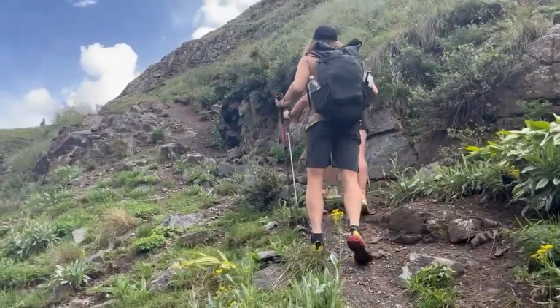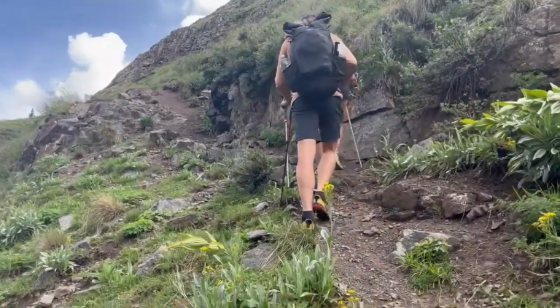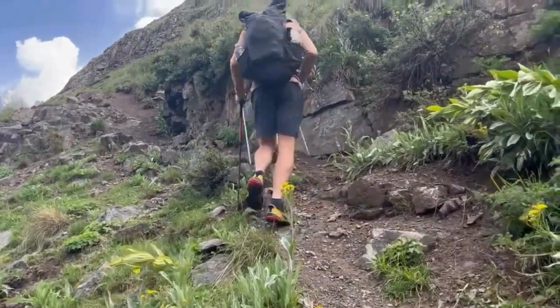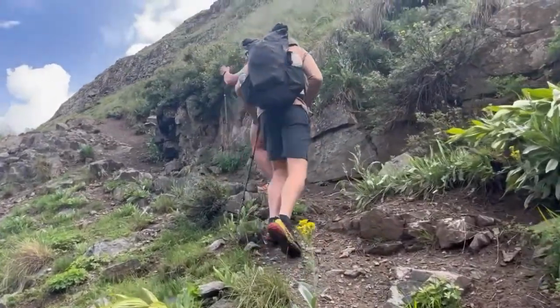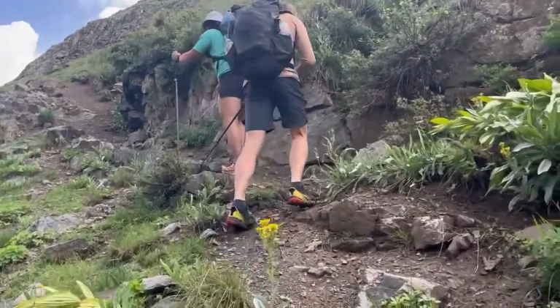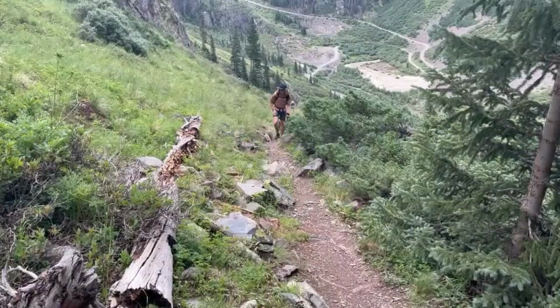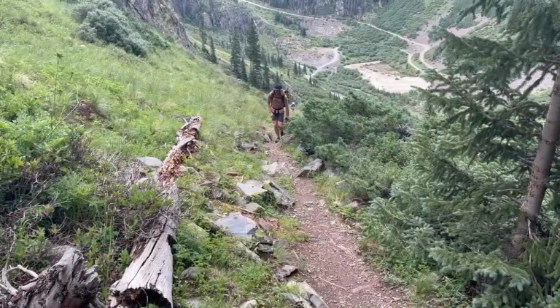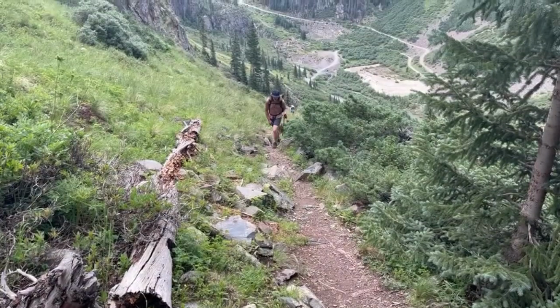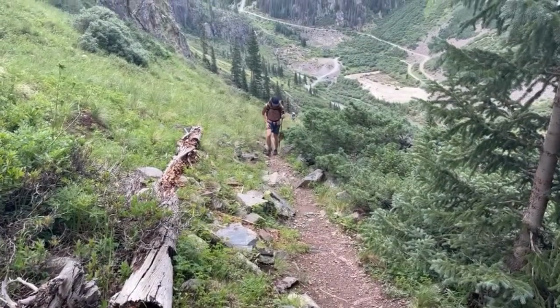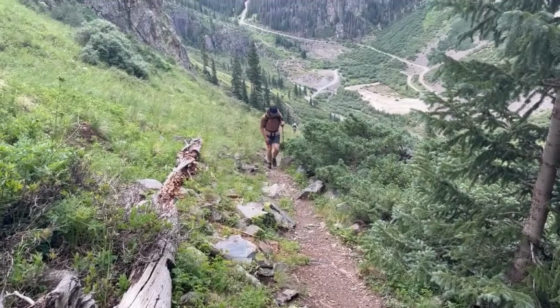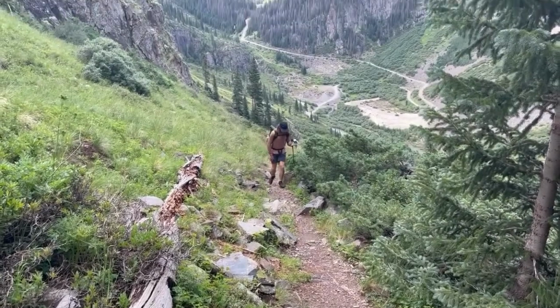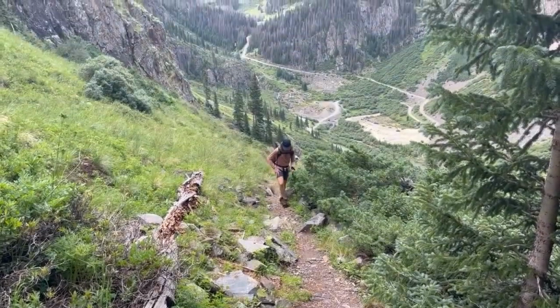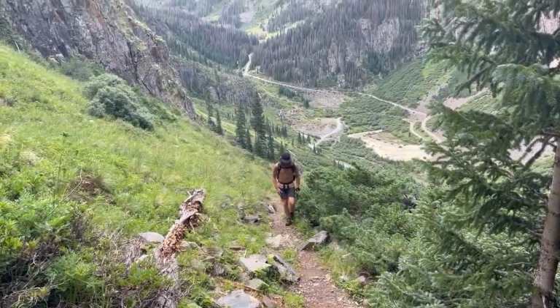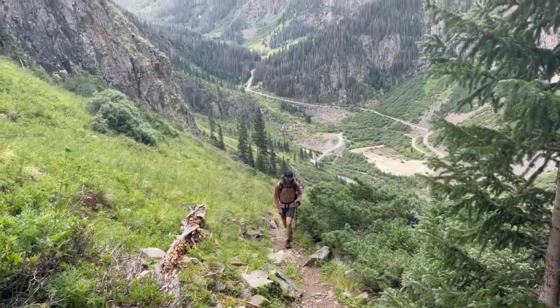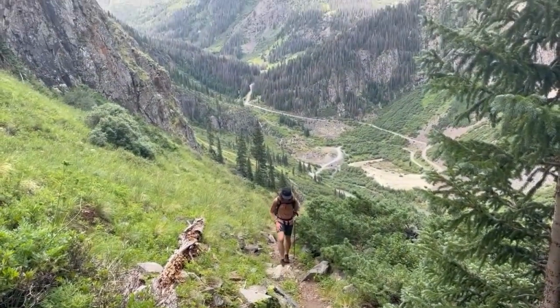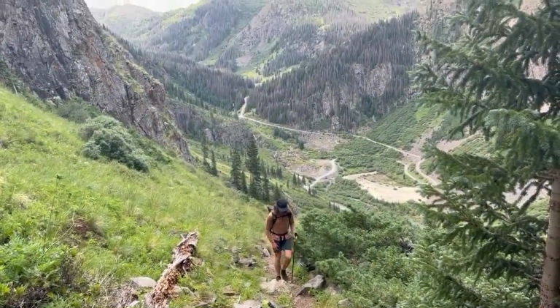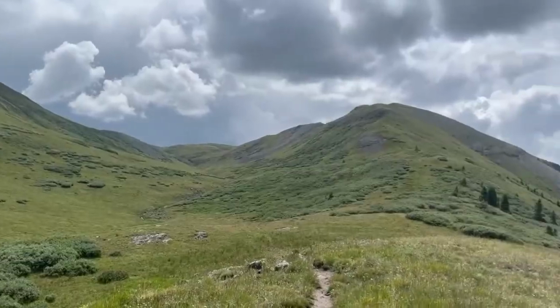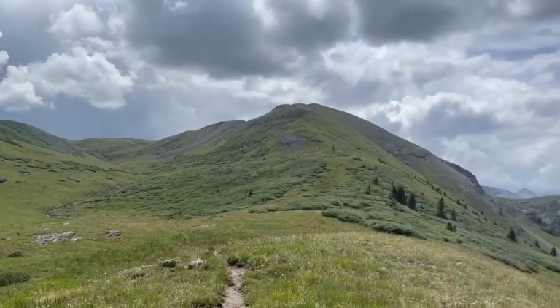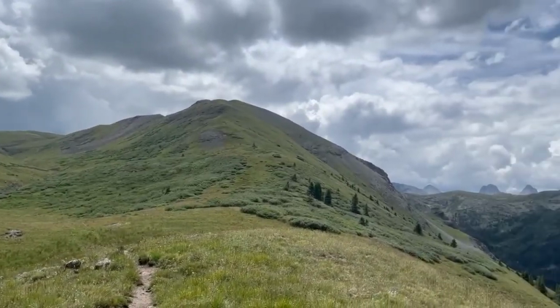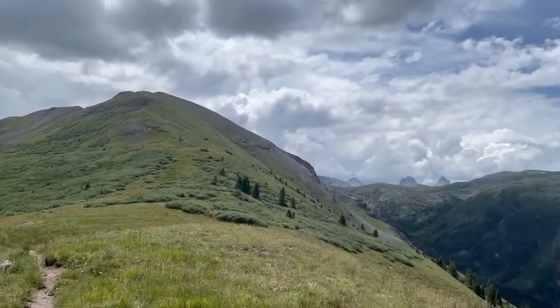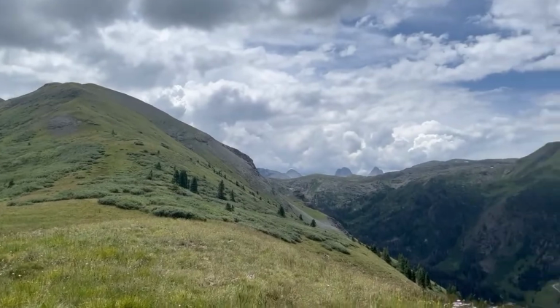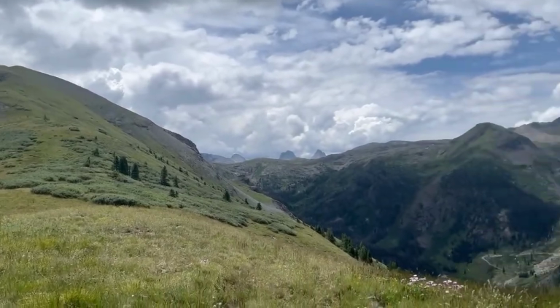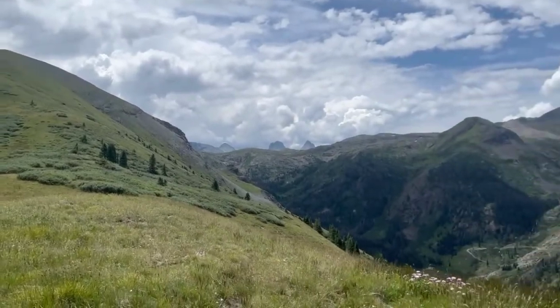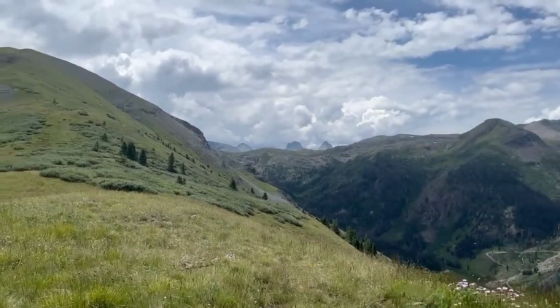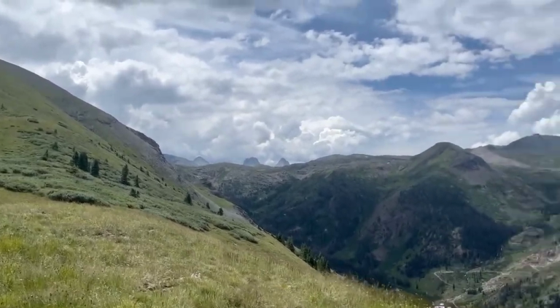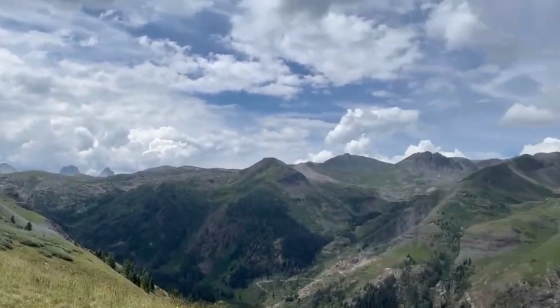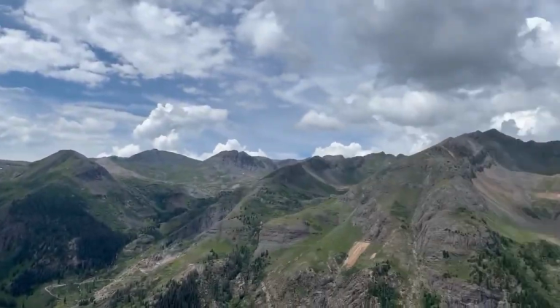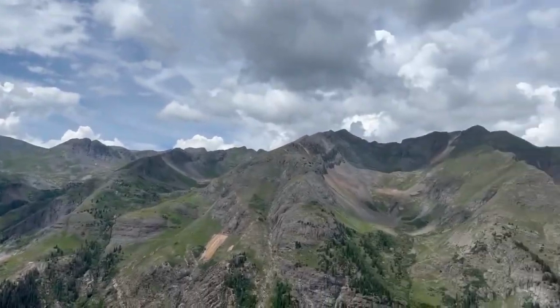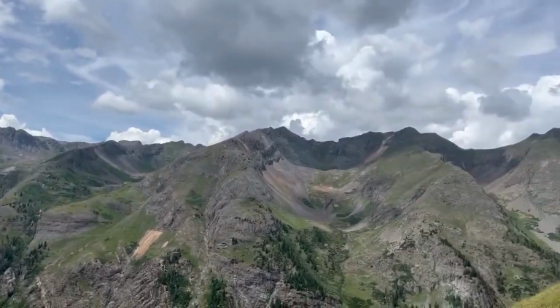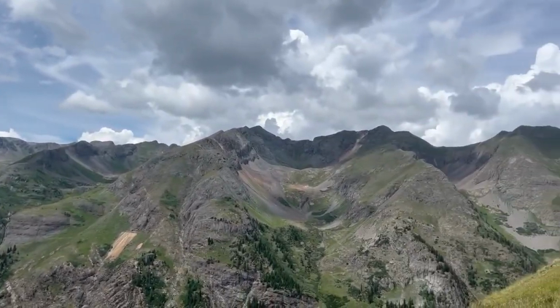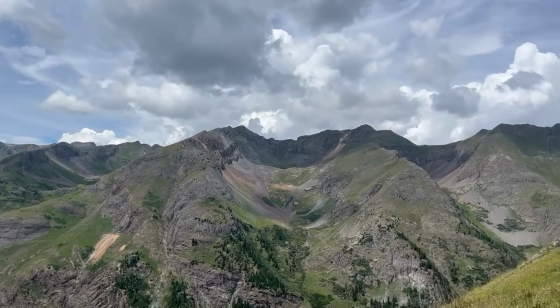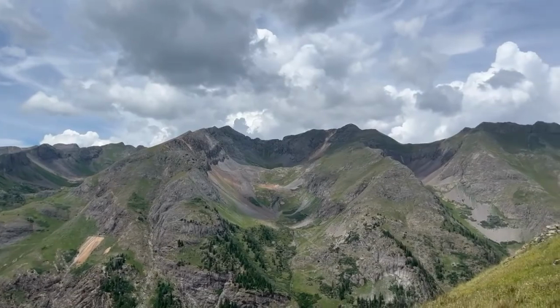Starting to climb out of Cunningham. Storm's moving in. You can see the Trinitys popping out over there, and that's the basin we came down earlier.